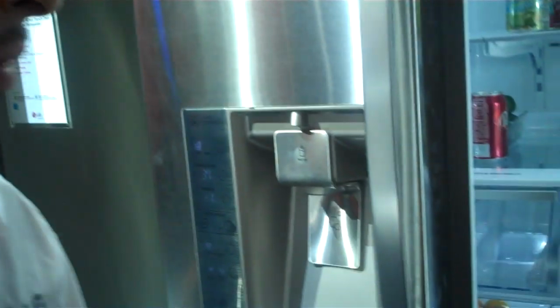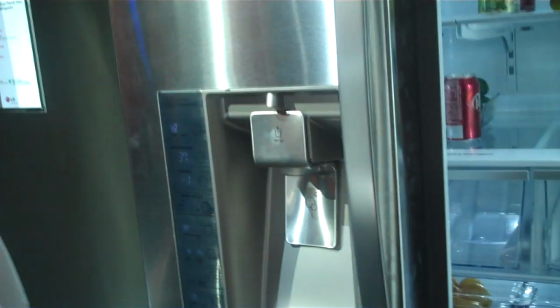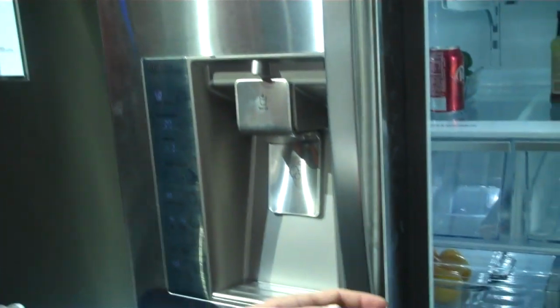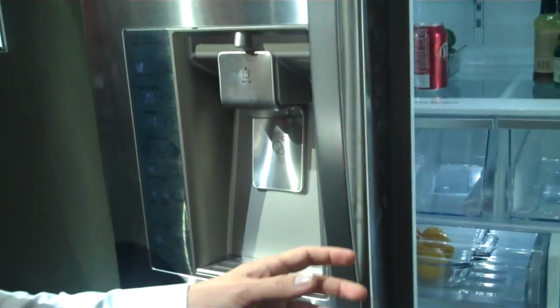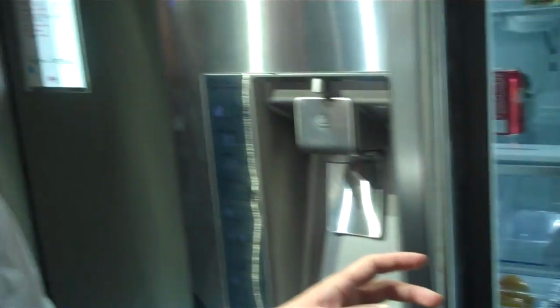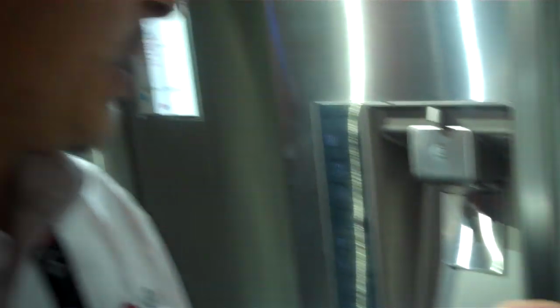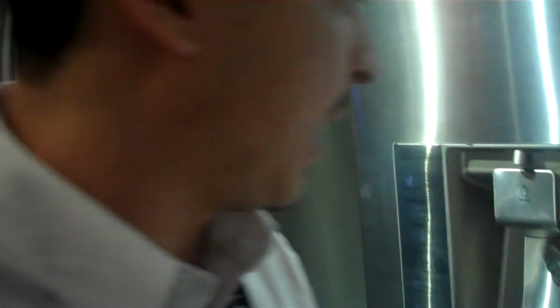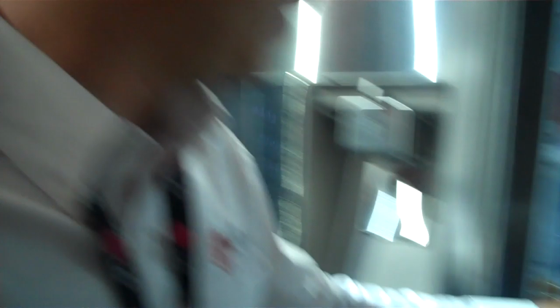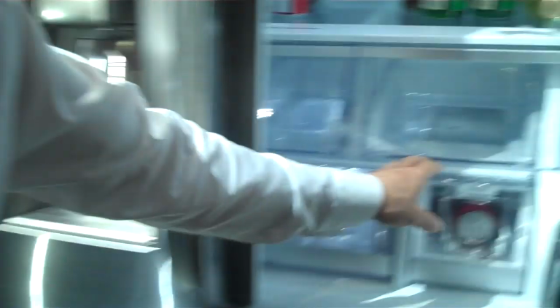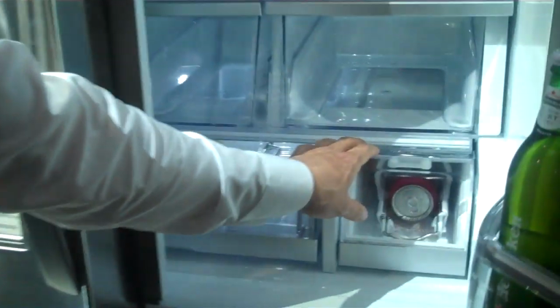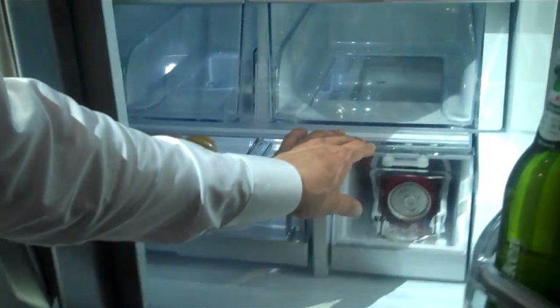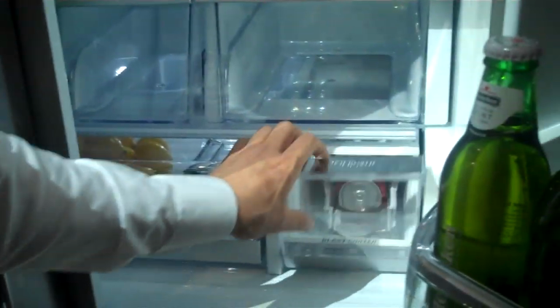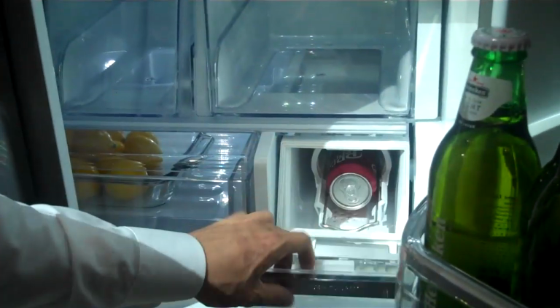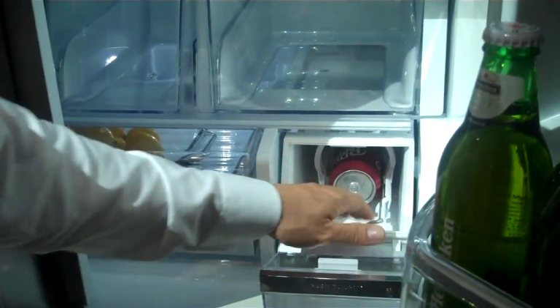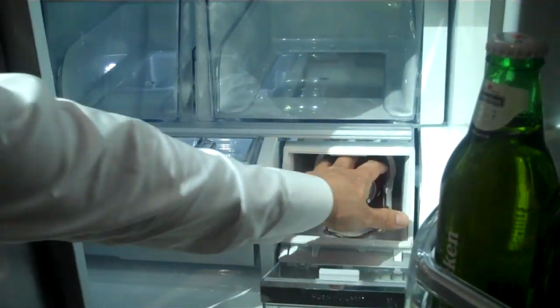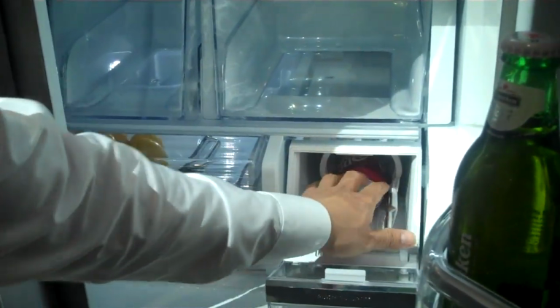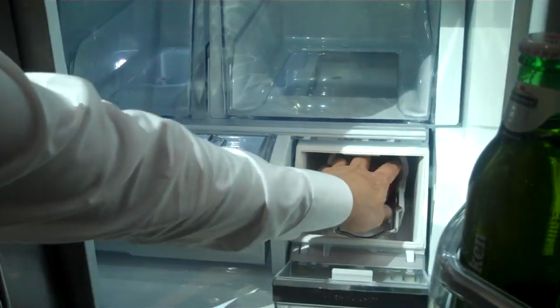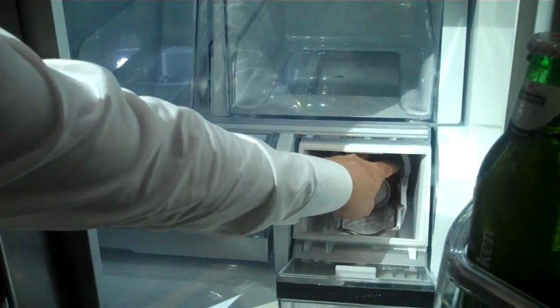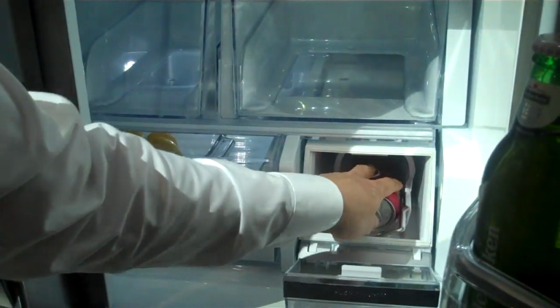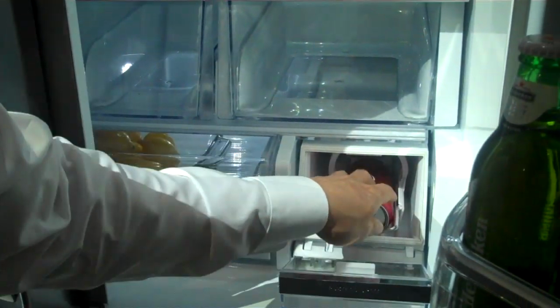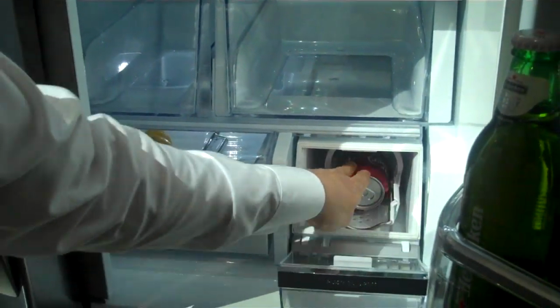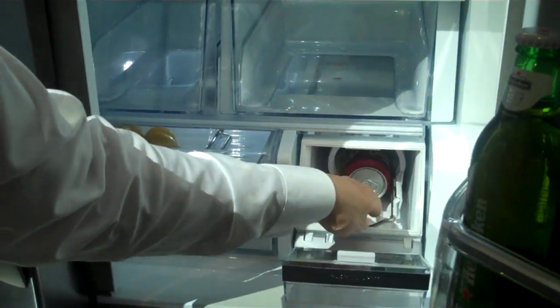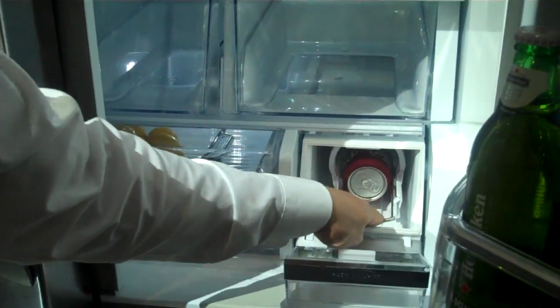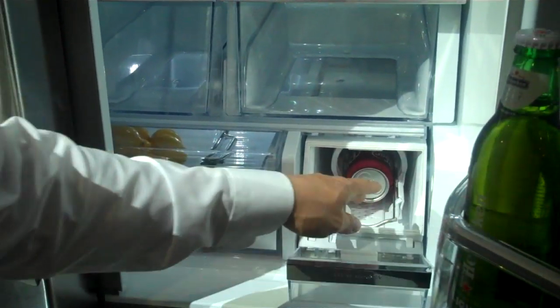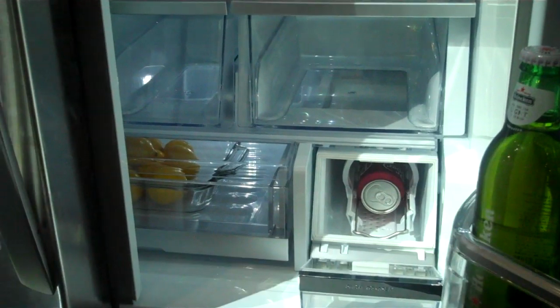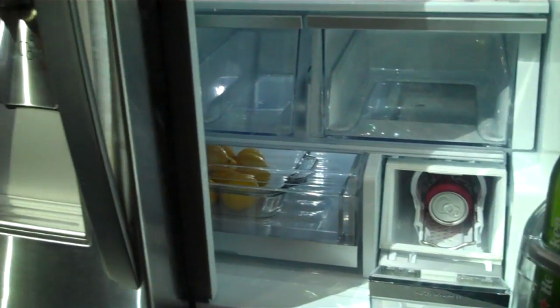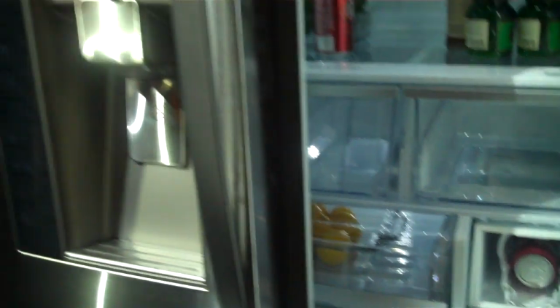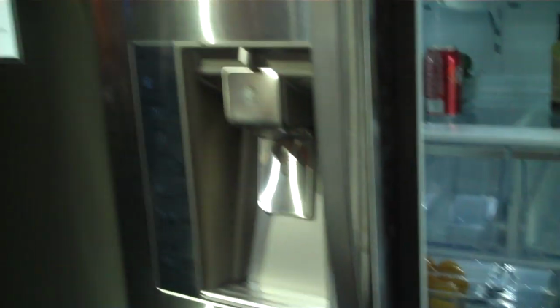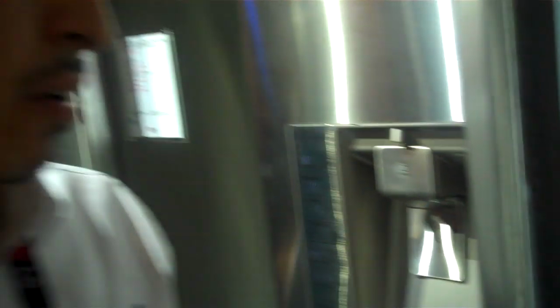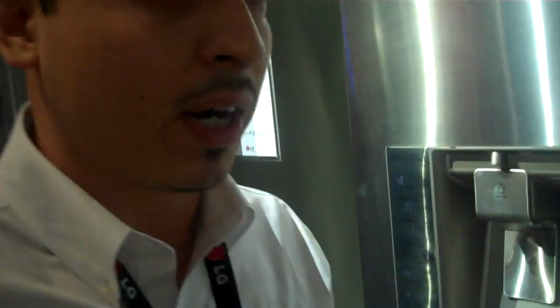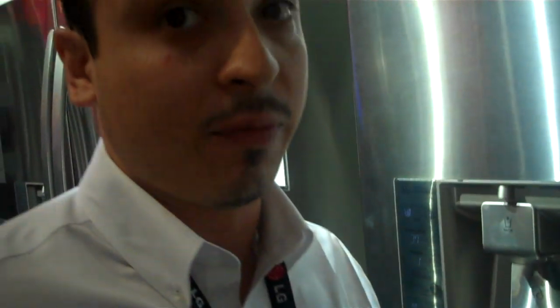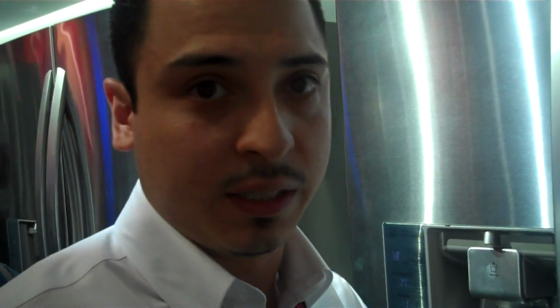The real nice thing about this one is that you can actually throw two cans in here — beer or soda — and actually chill them in four and a half minutes.